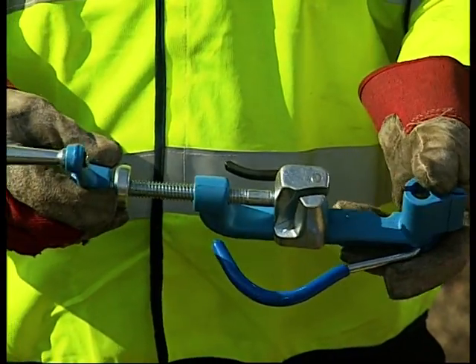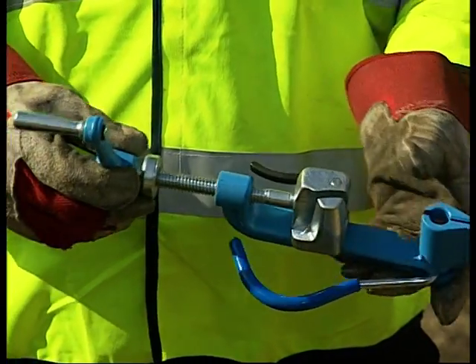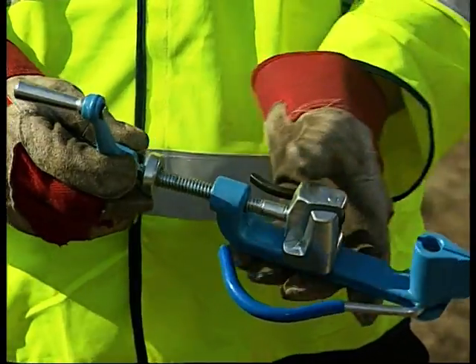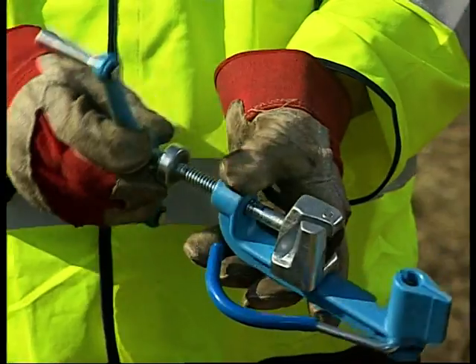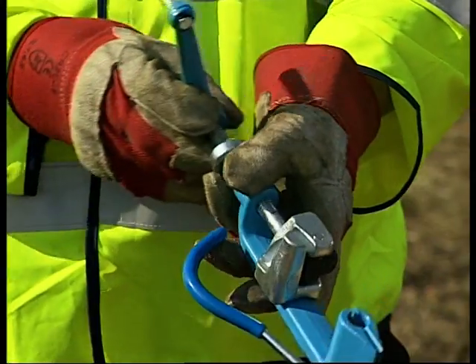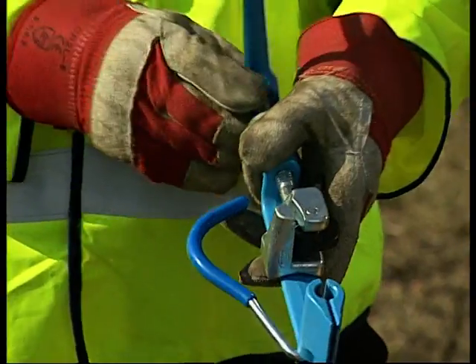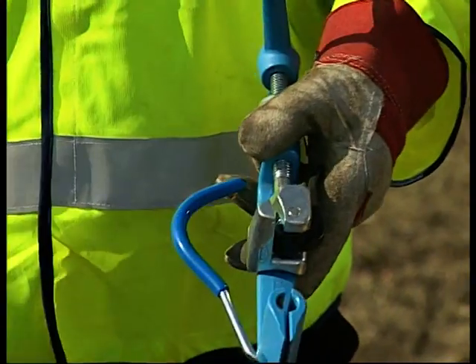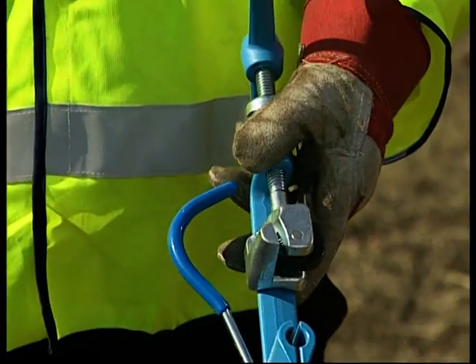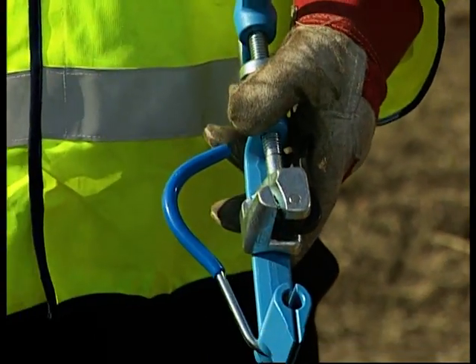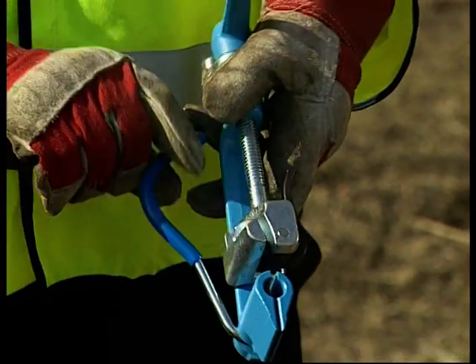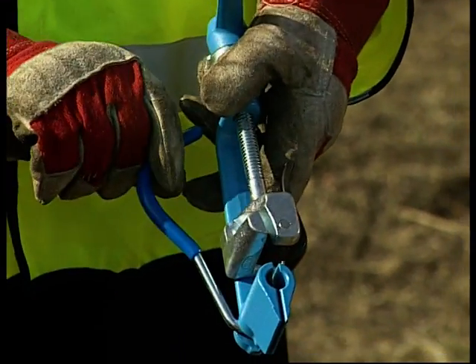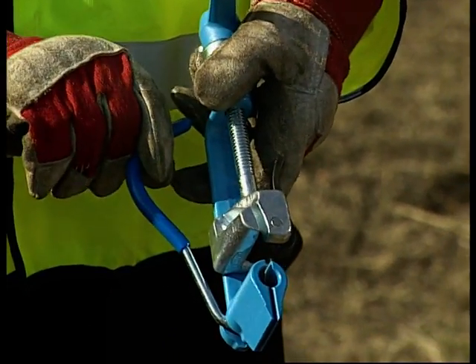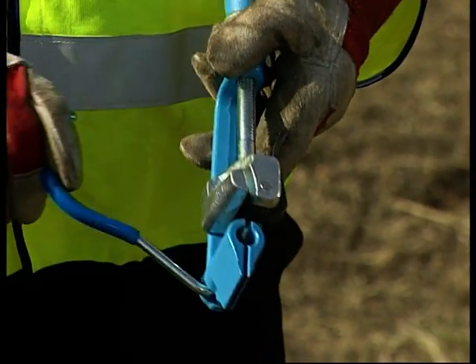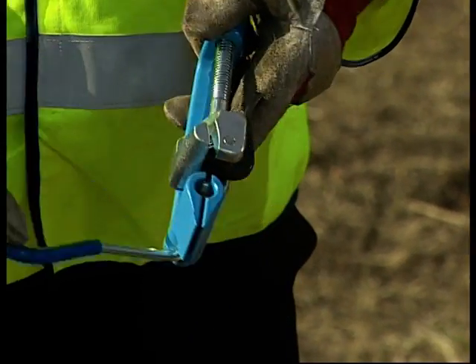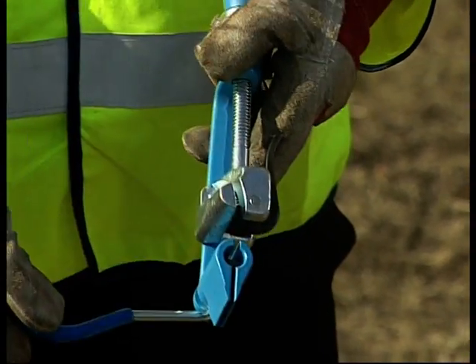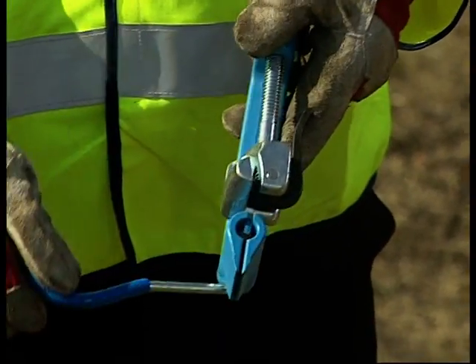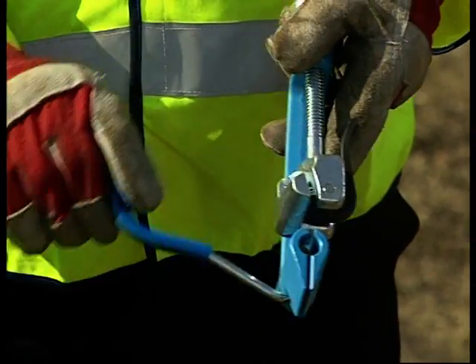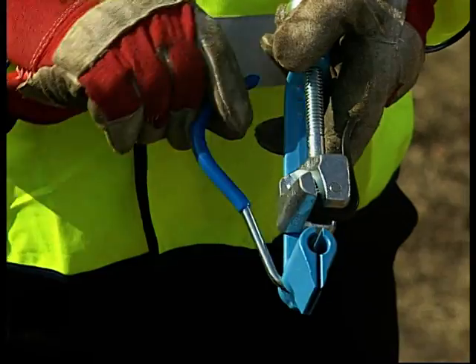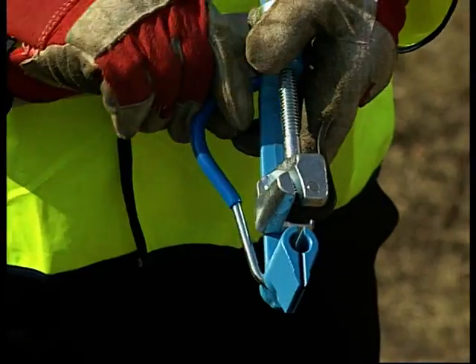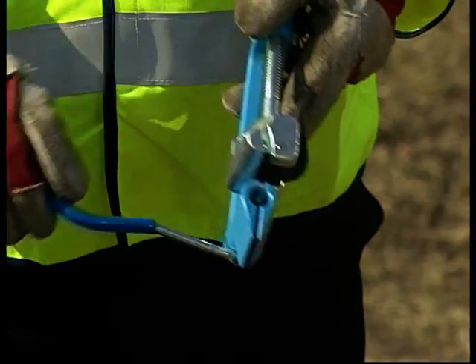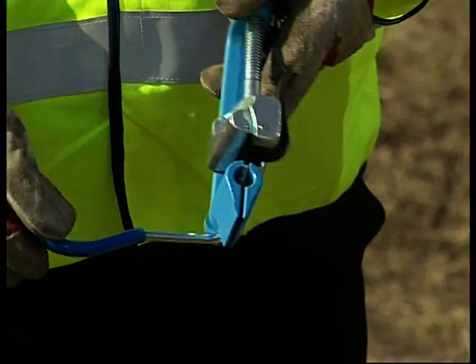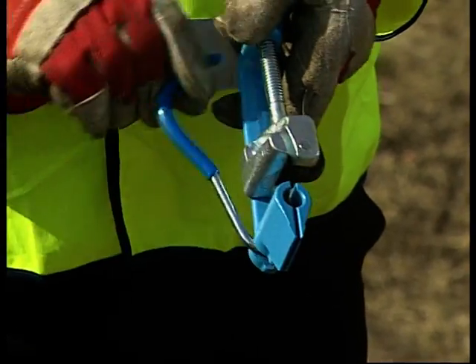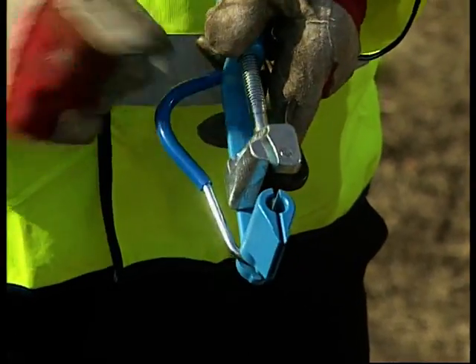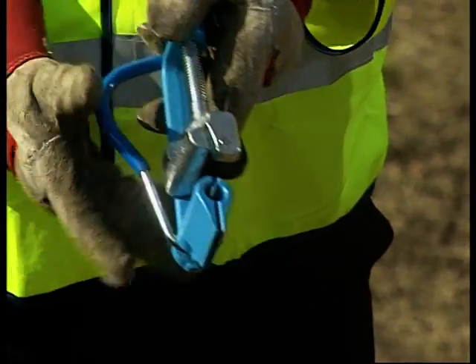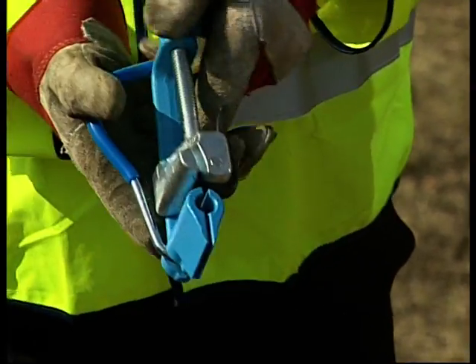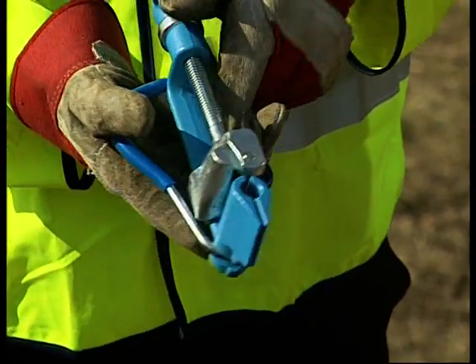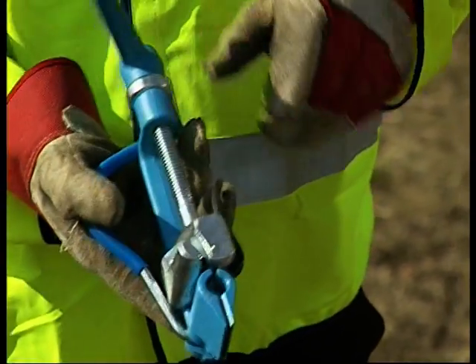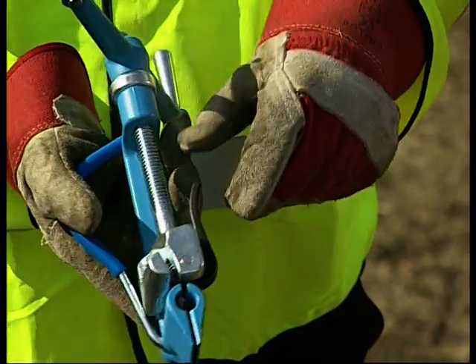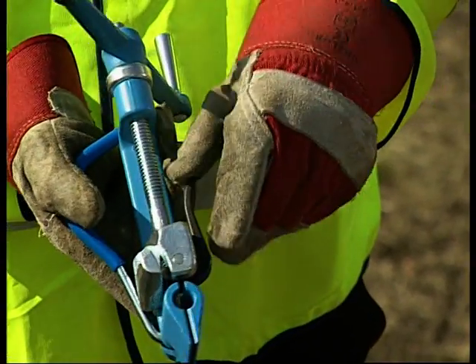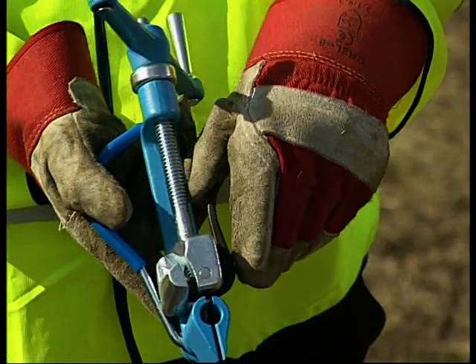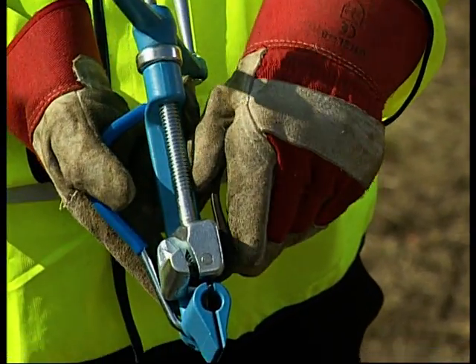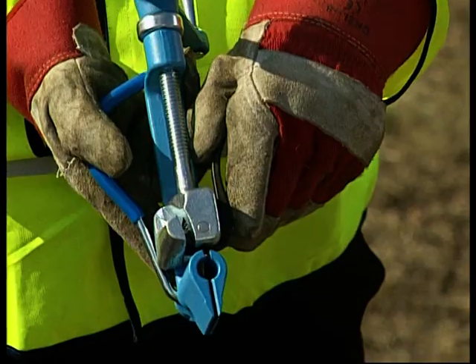The tensioning tool is threaded for ease of tensioning. It has a cutting lever and a banding holding mechanism which grips the stainless steel banding. Tension is achieved by turning the handle.